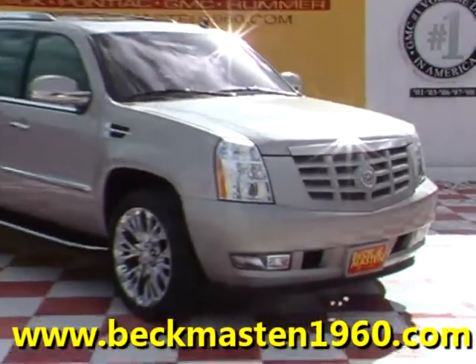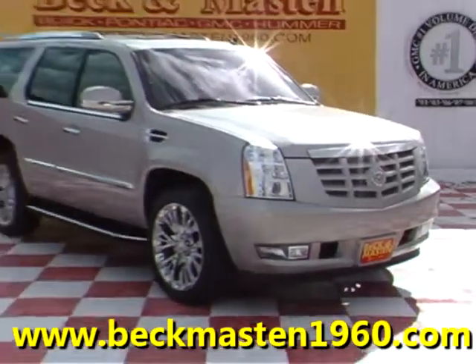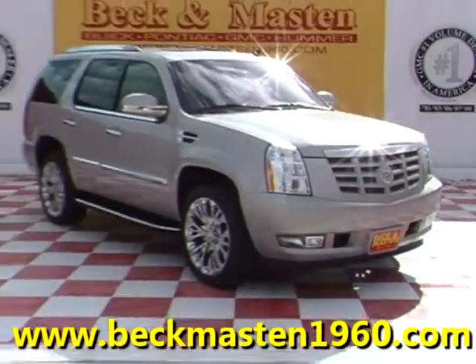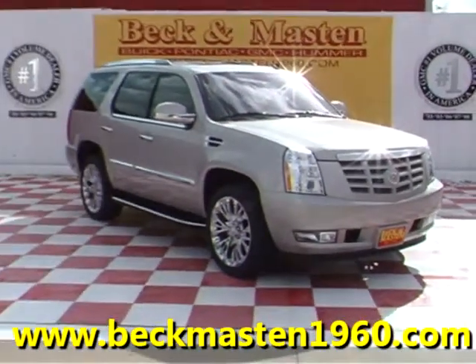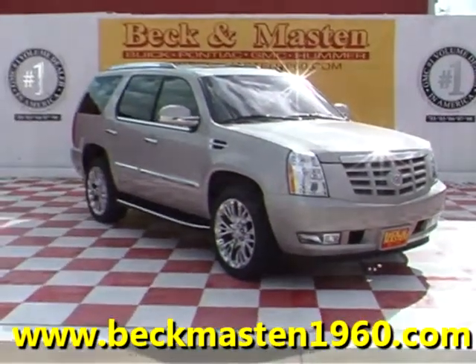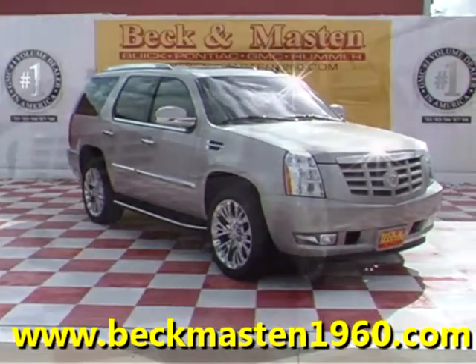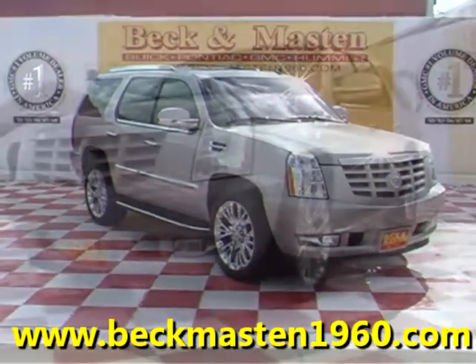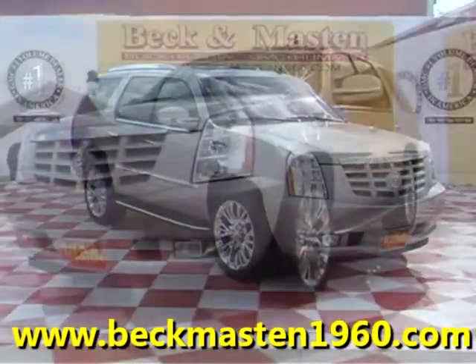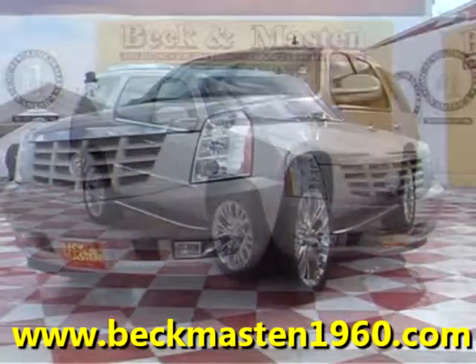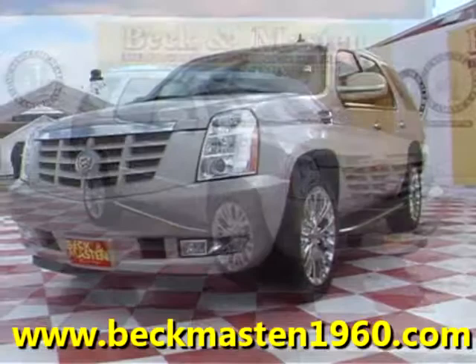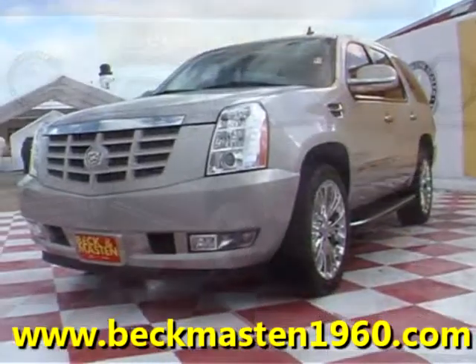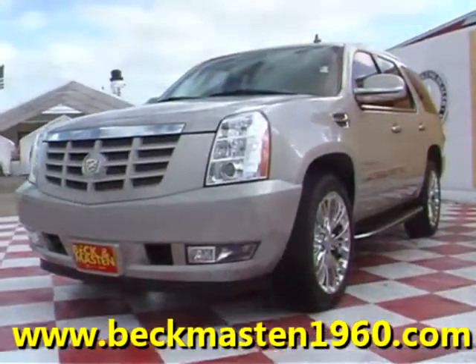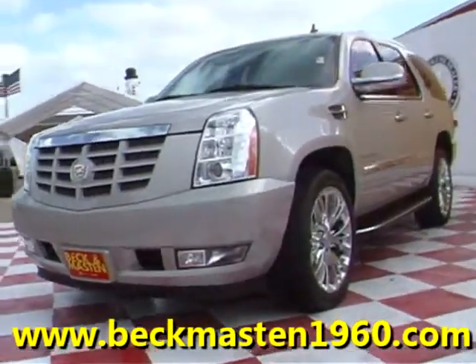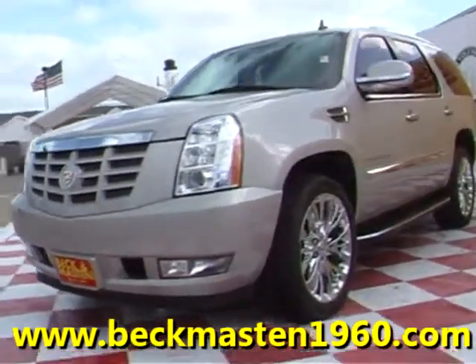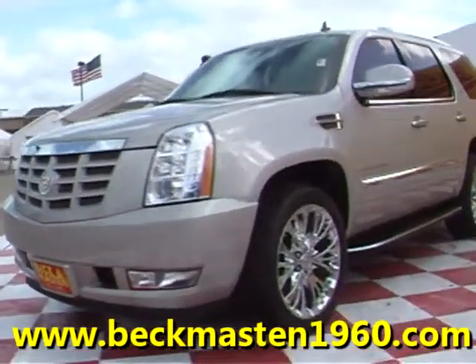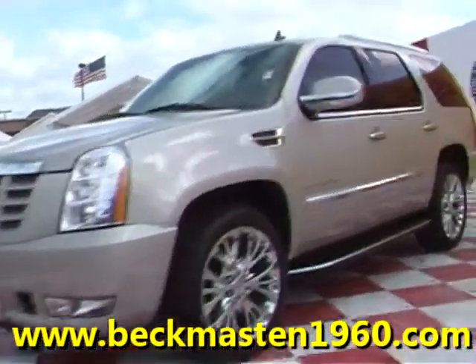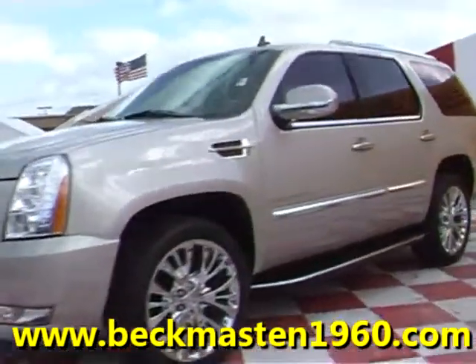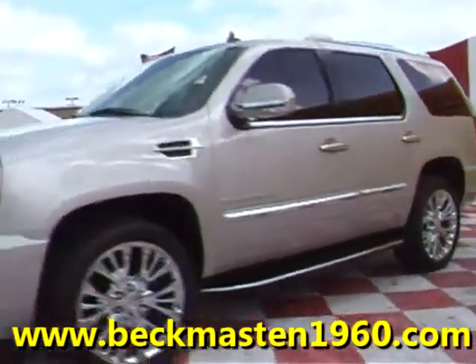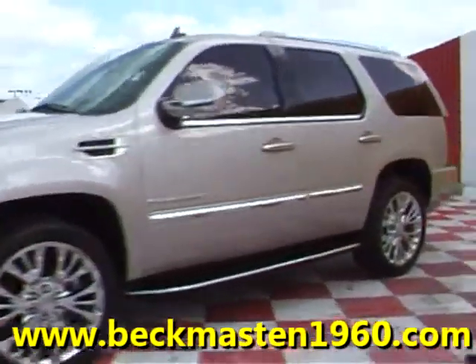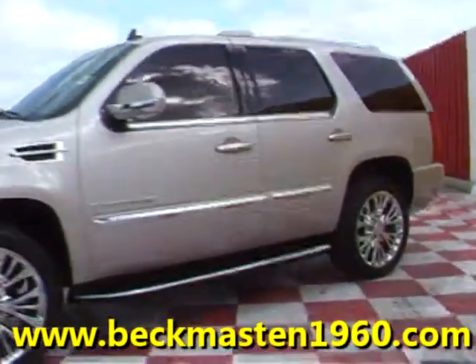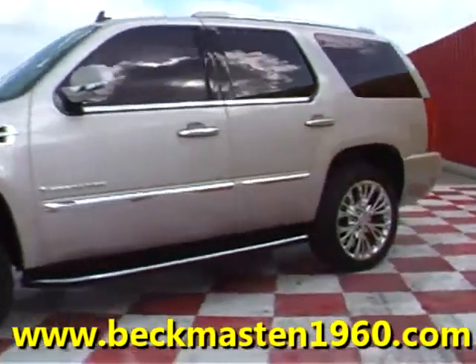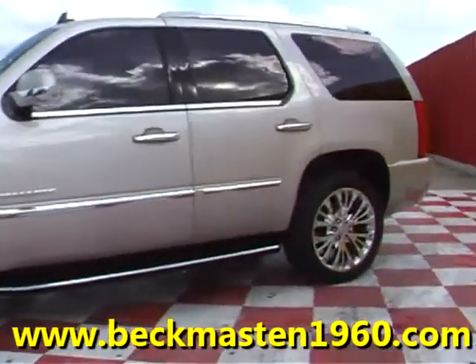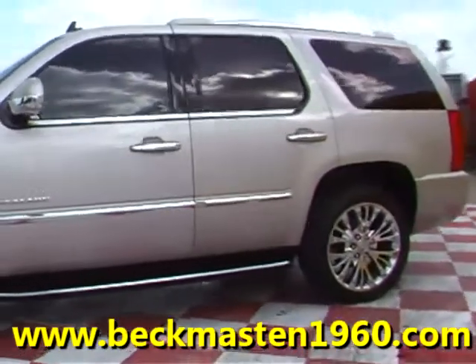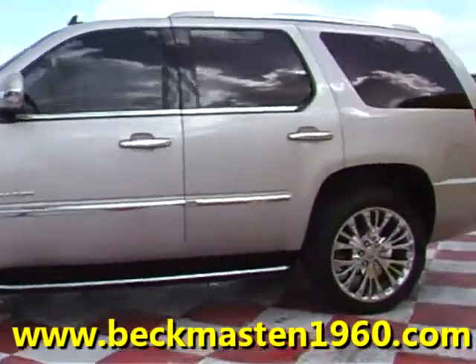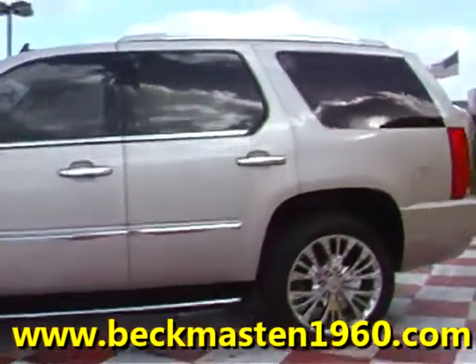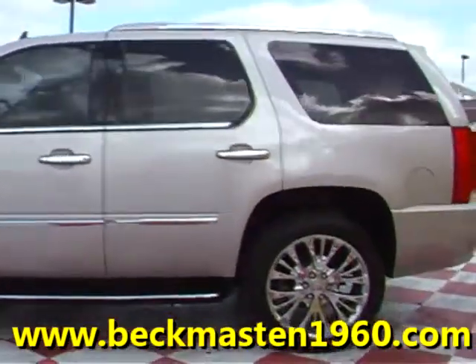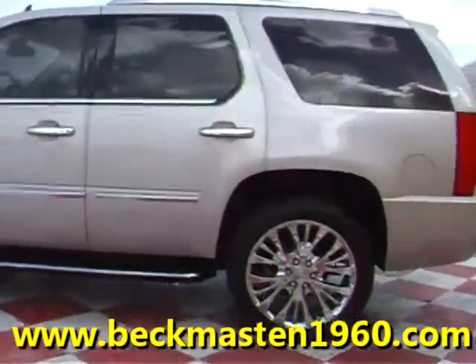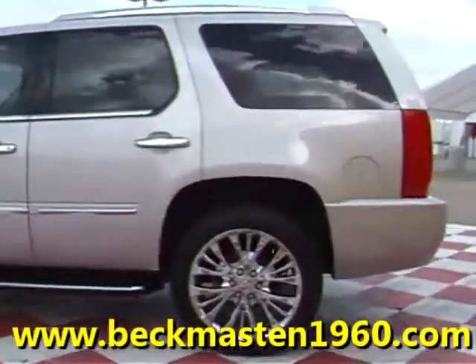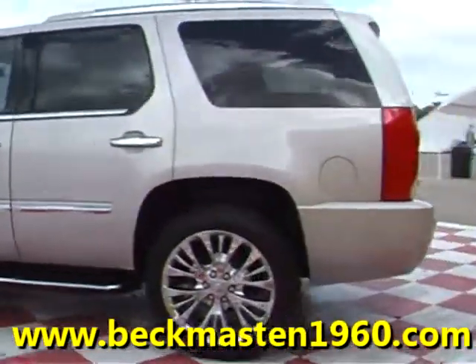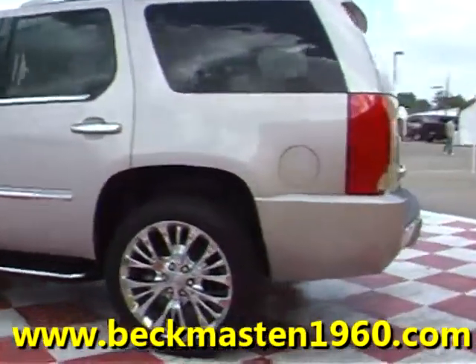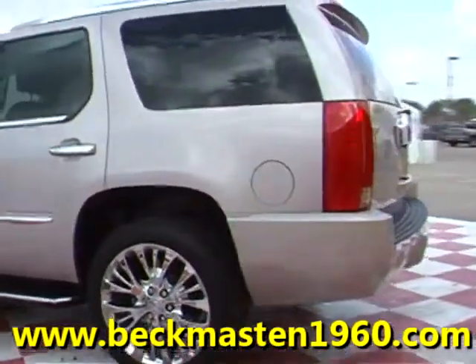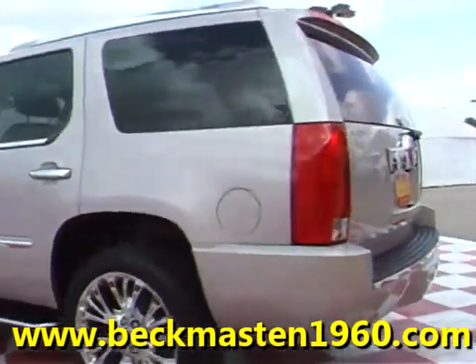Beckham Masten 1960 proudly presents this super nice 2008 Cadillac Escalade. This quicksilver Cadillac is in super nice condition.